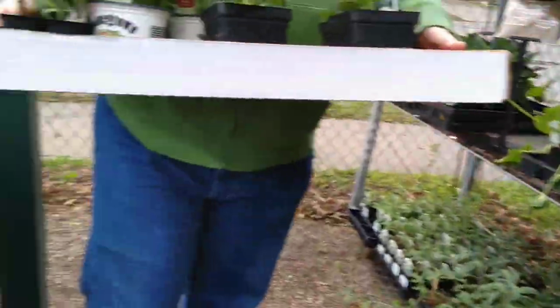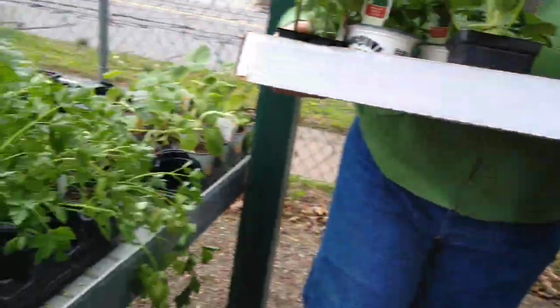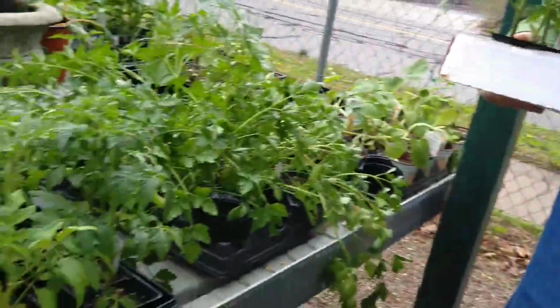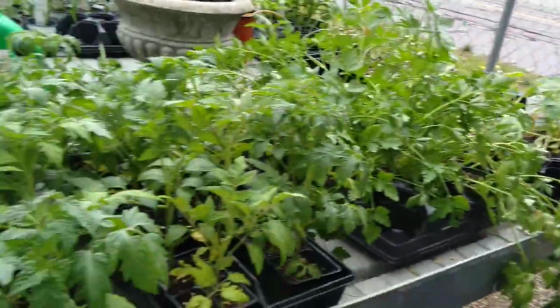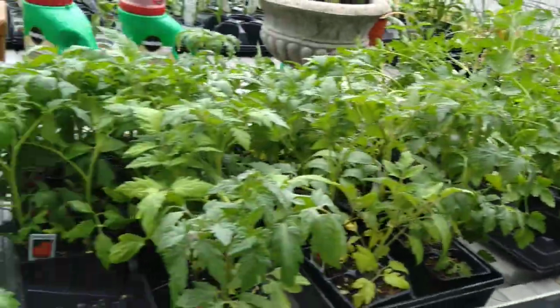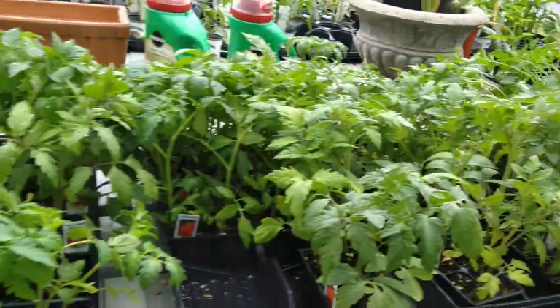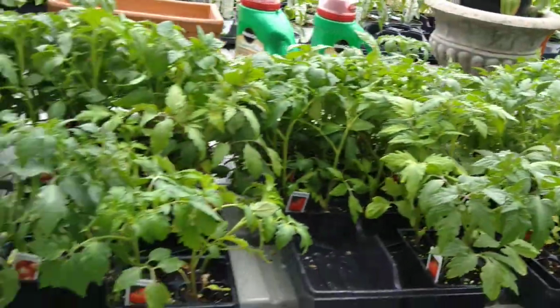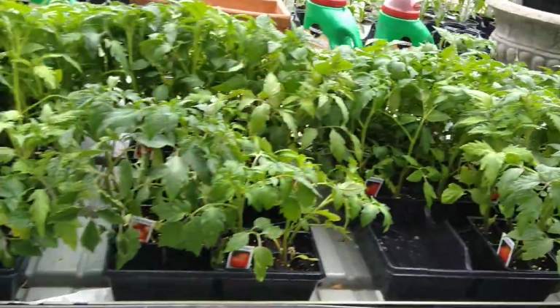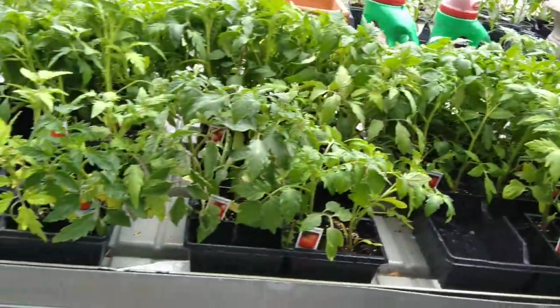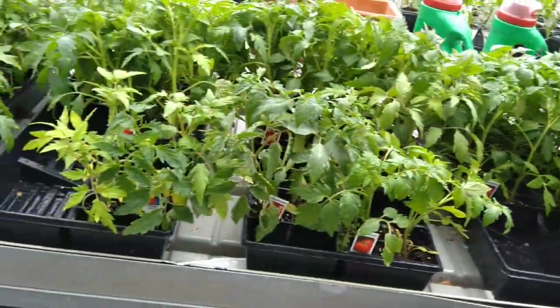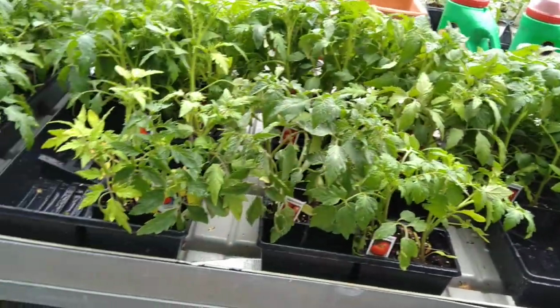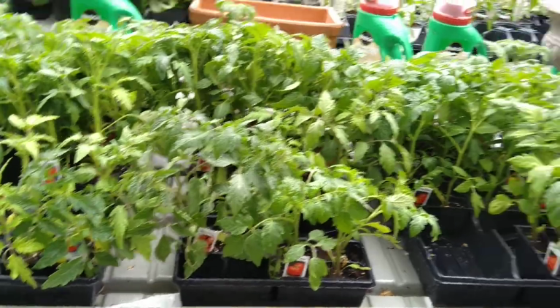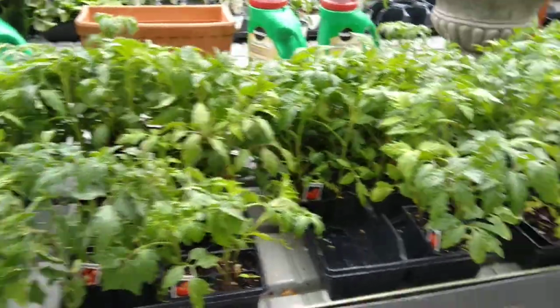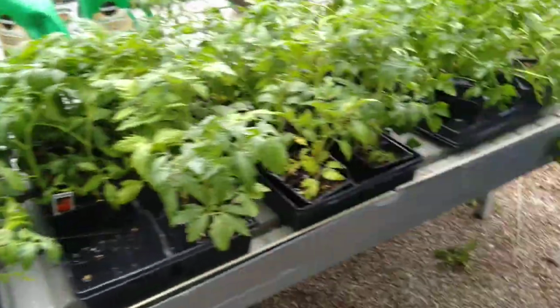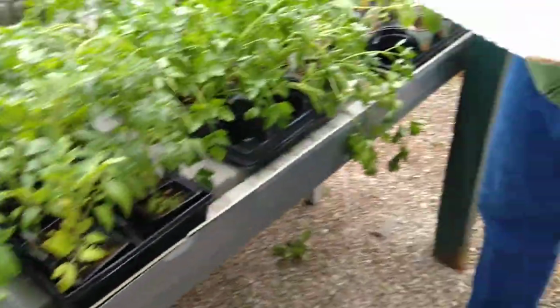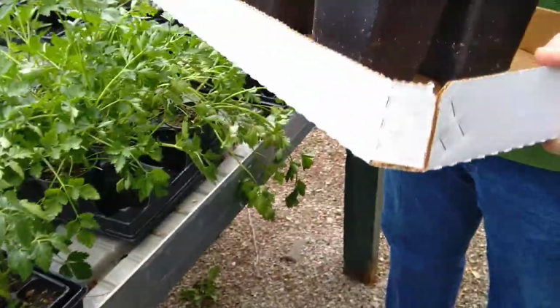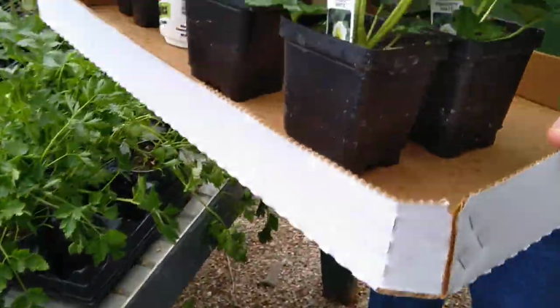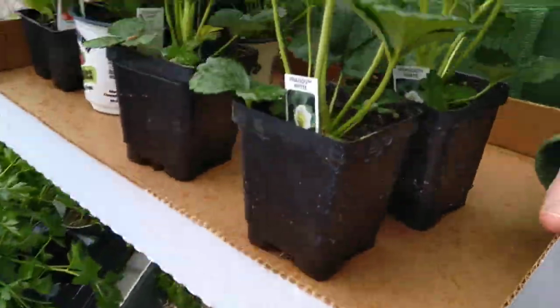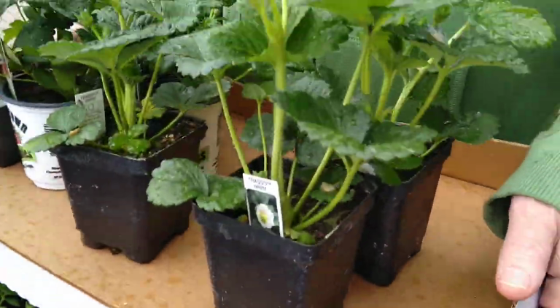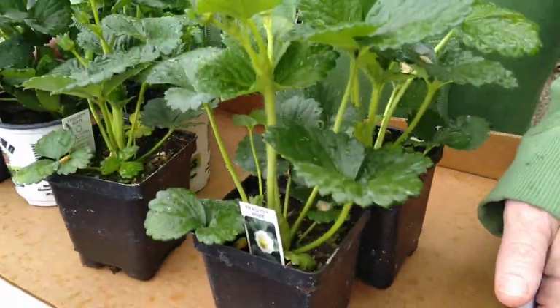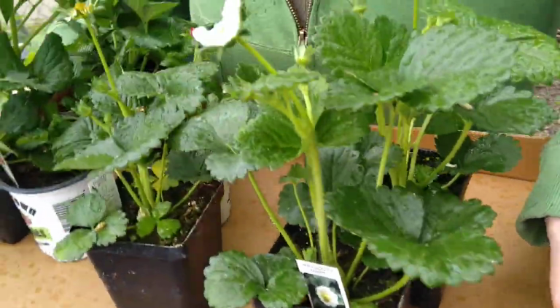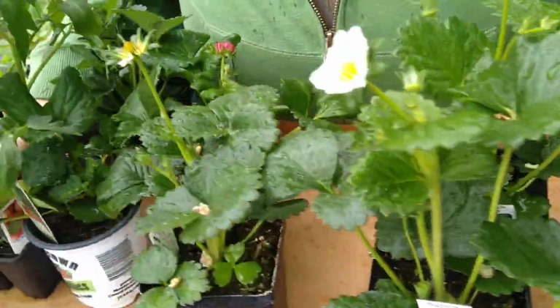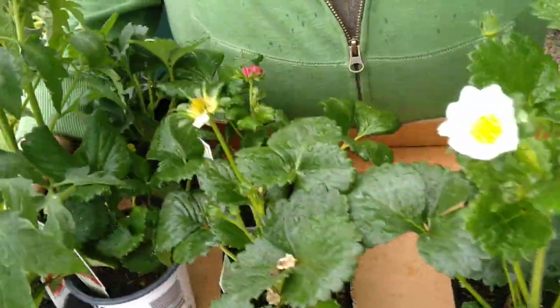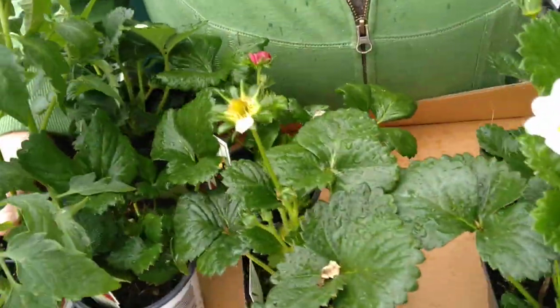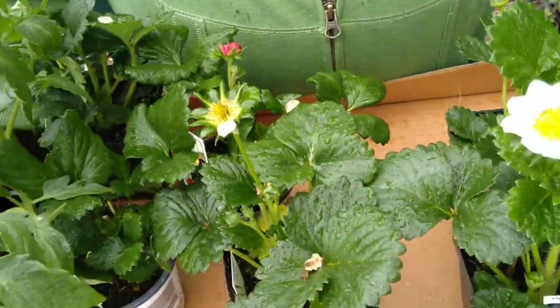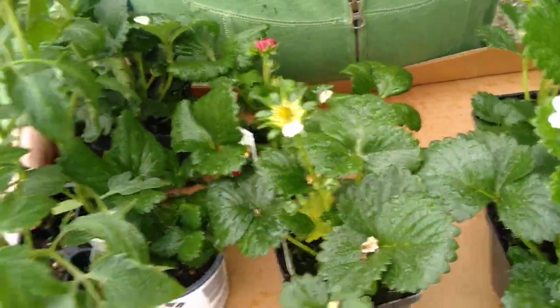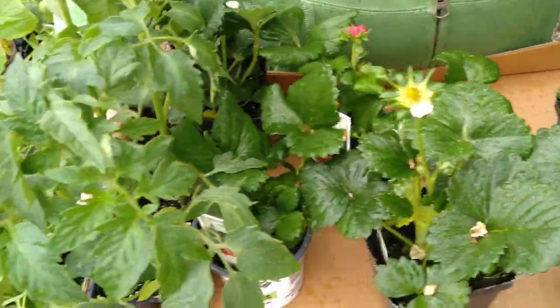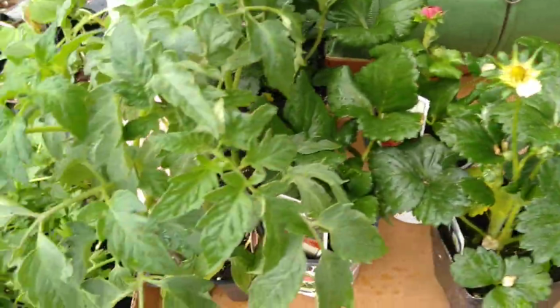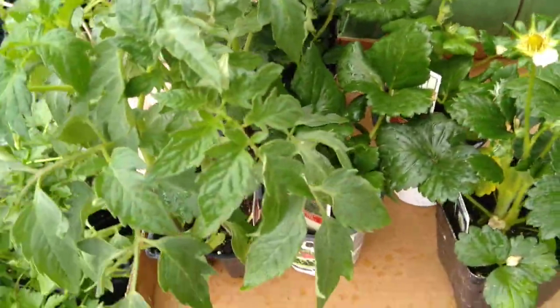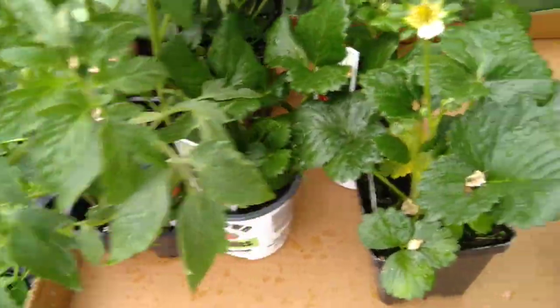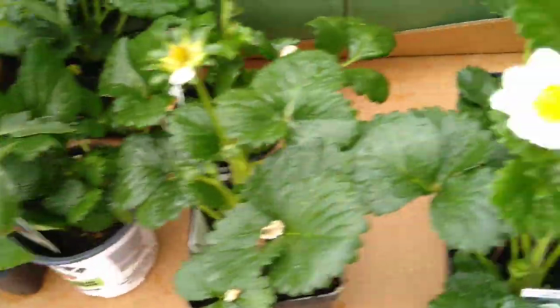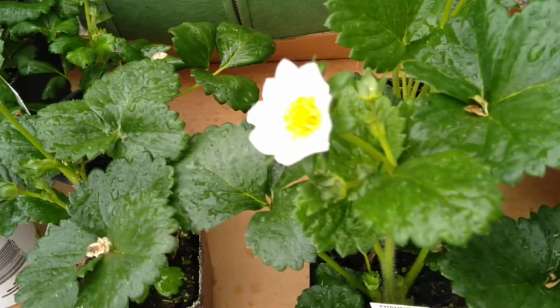Okay guys, we are here in the nursery and we got these vegetables. No, not vegetables — strawberry. Yeah, strawberry.